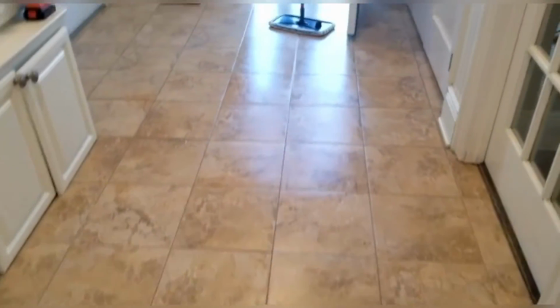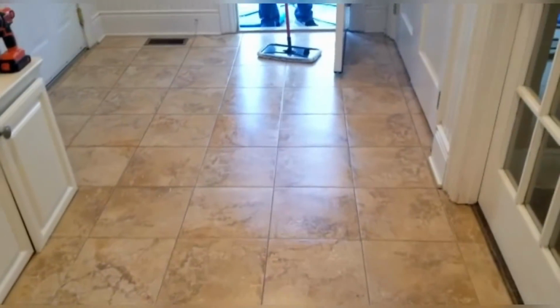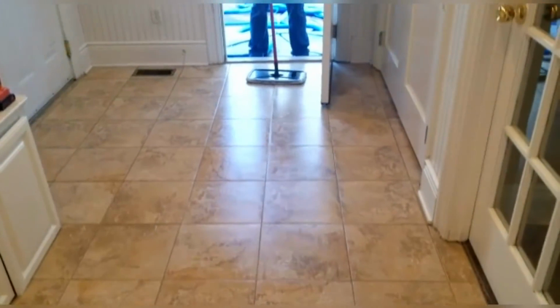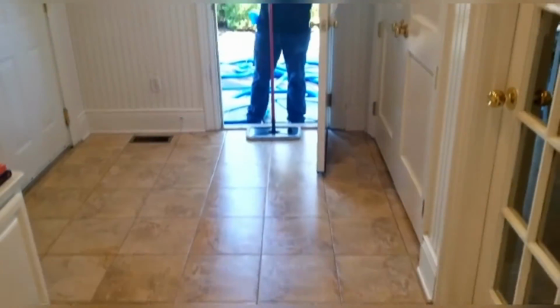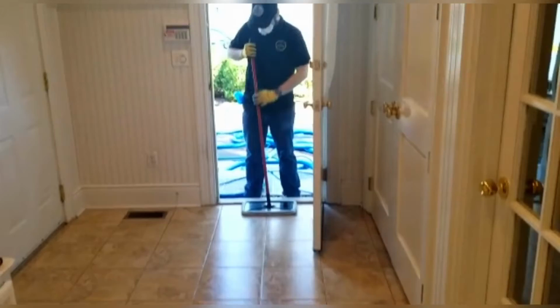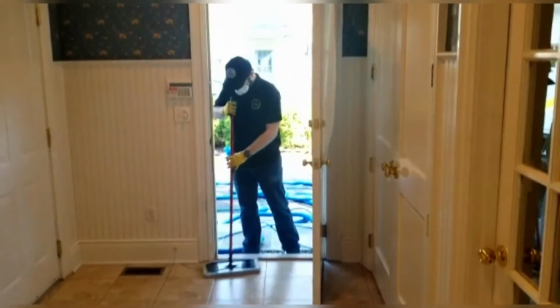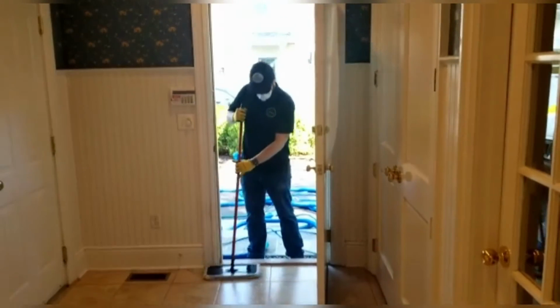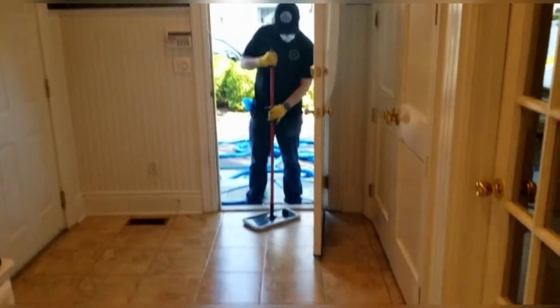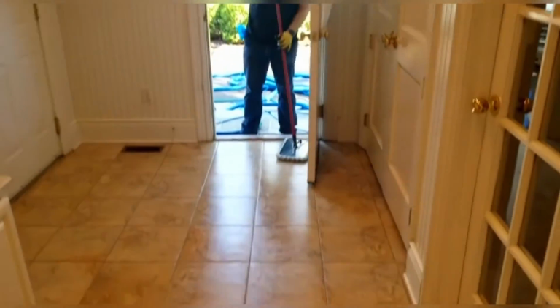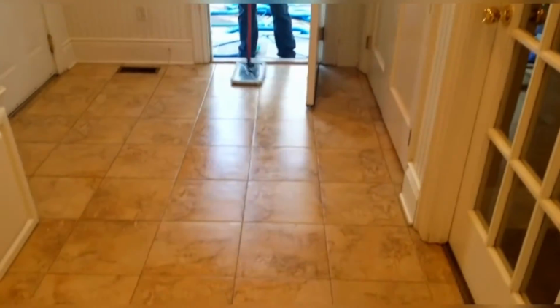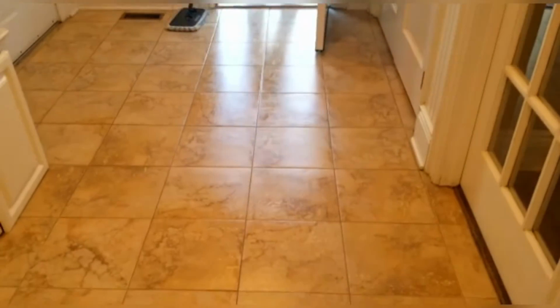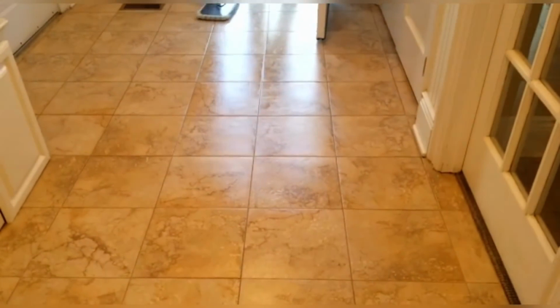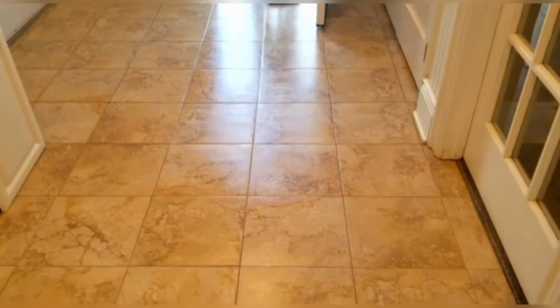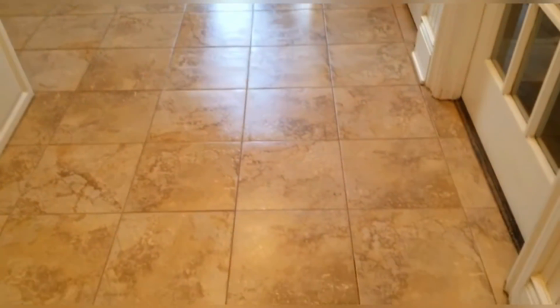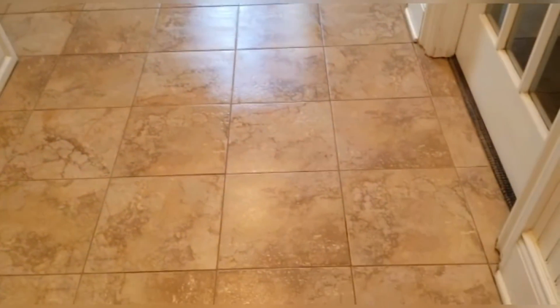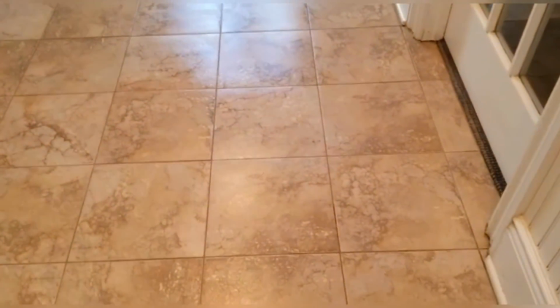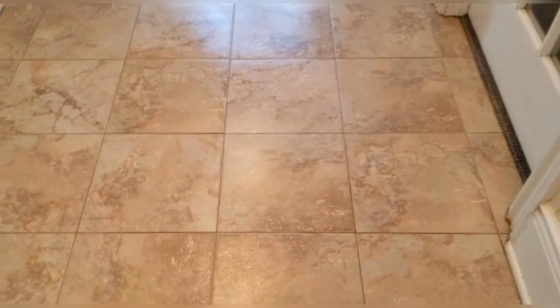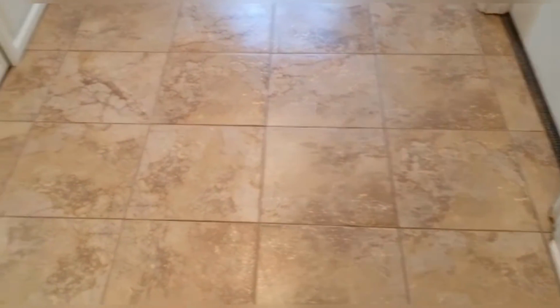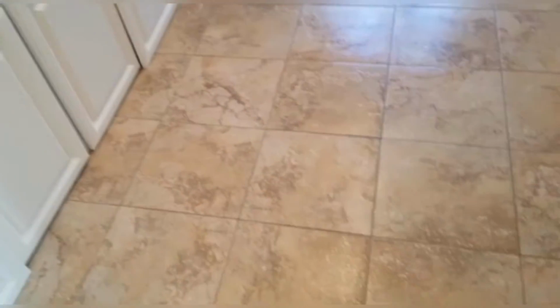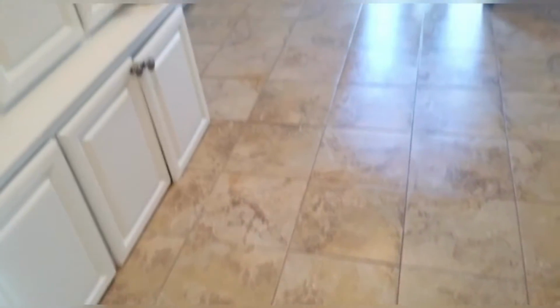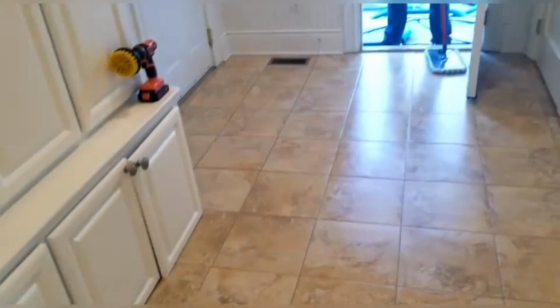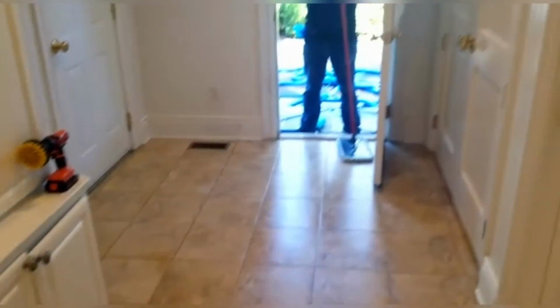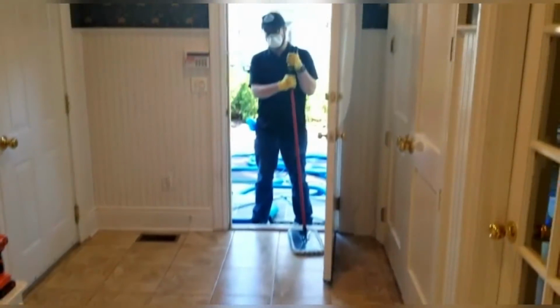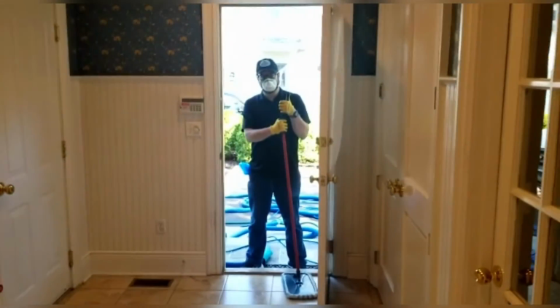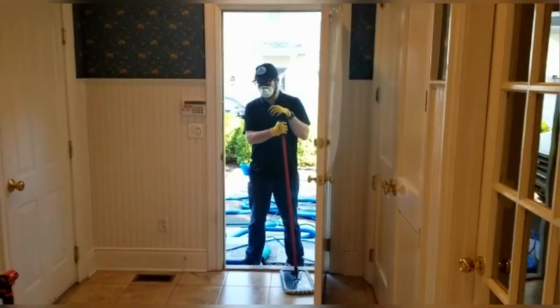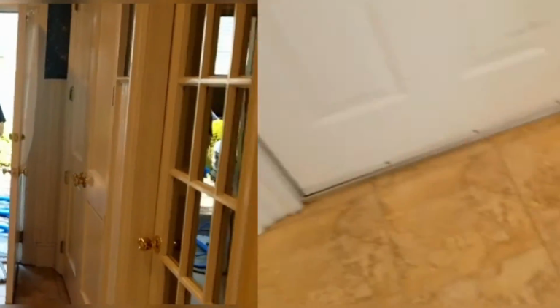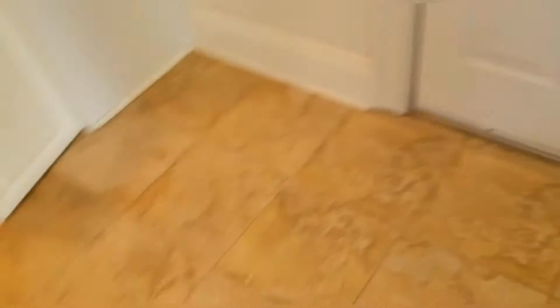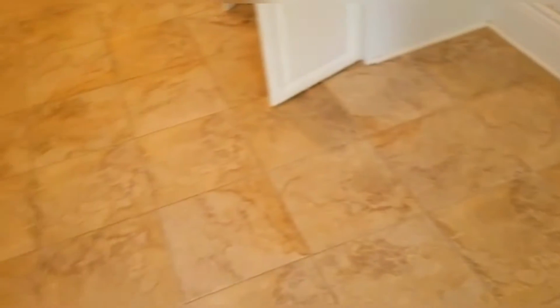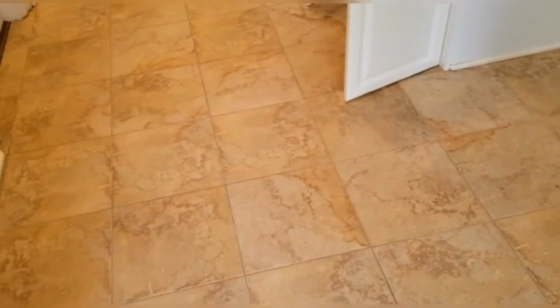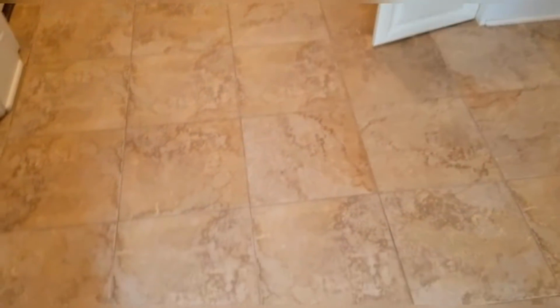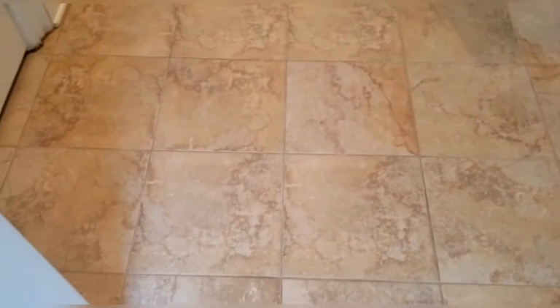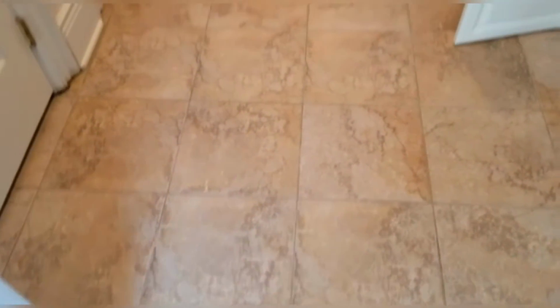The tiles are almost ready — we haven't finished yet, but look at the grout. Nice and clean! Woohoo! Good job, Brian. Here are the tiles, and we are about to put the finish. You guys are going to see this after.